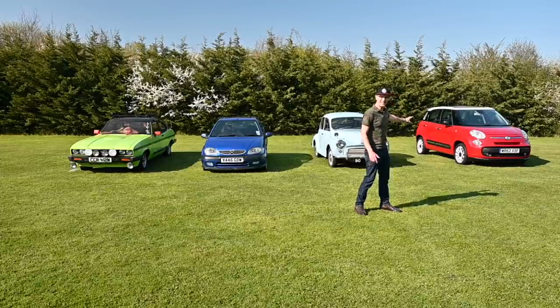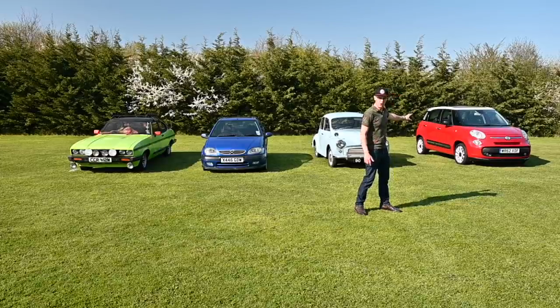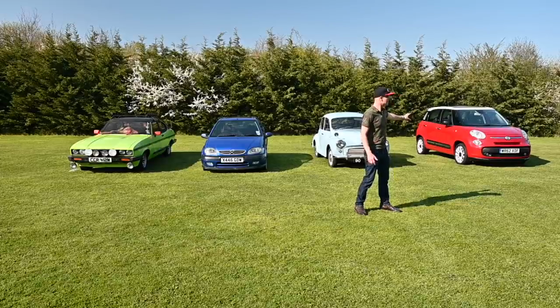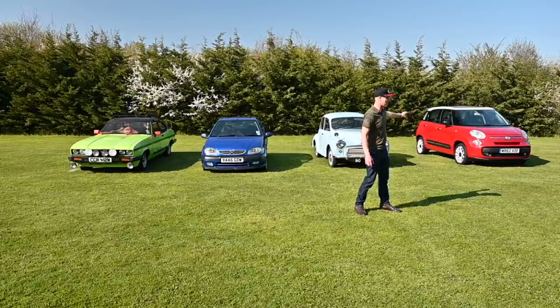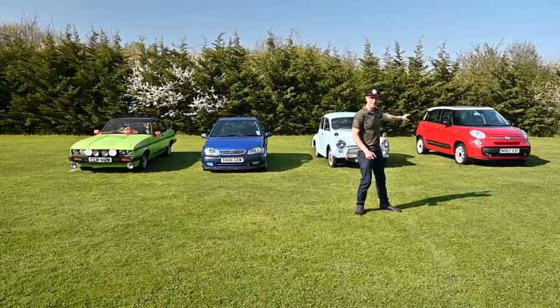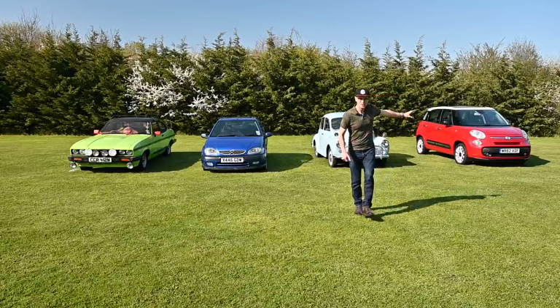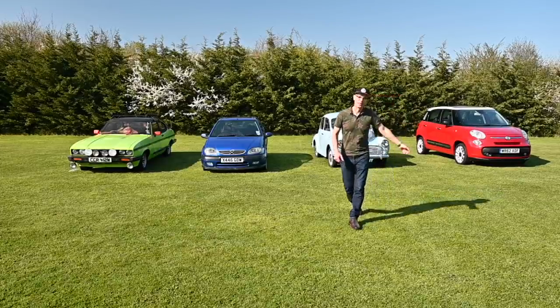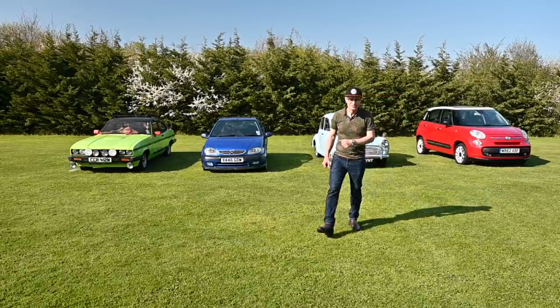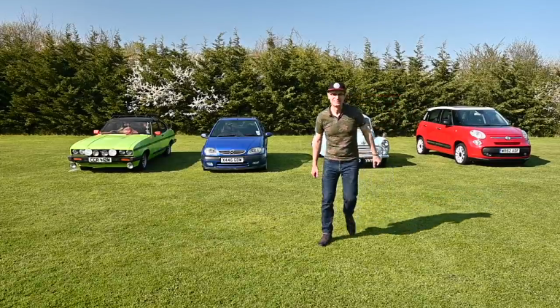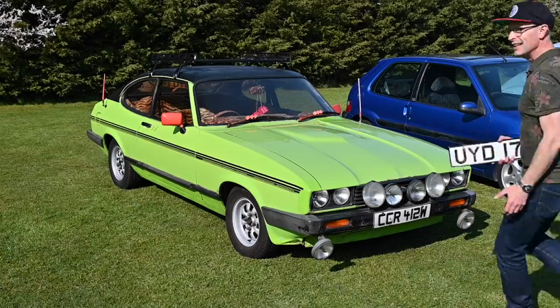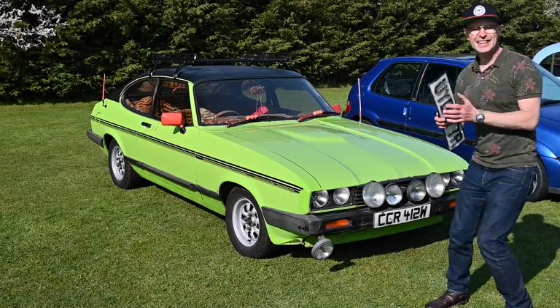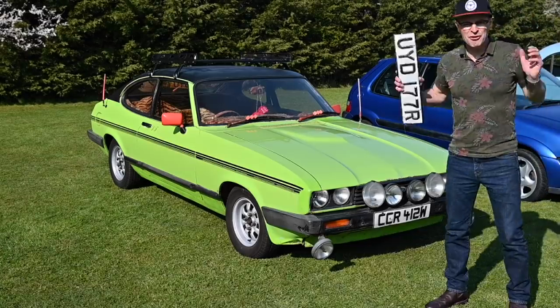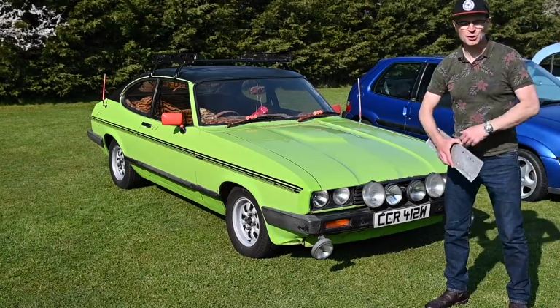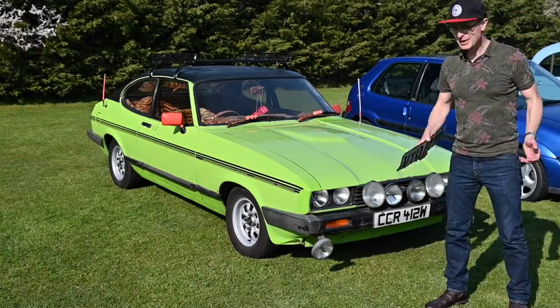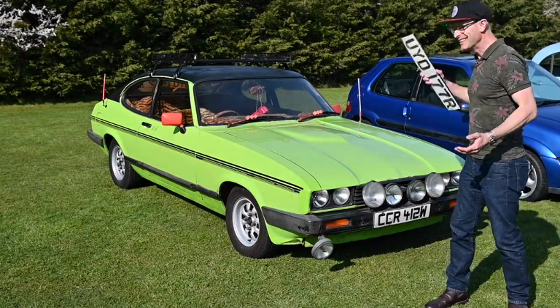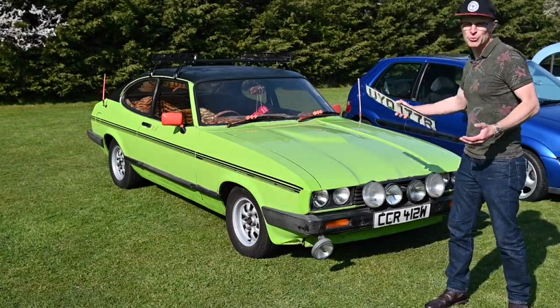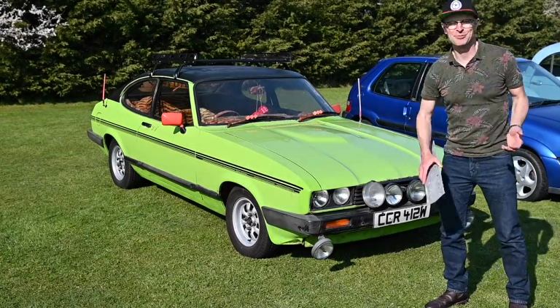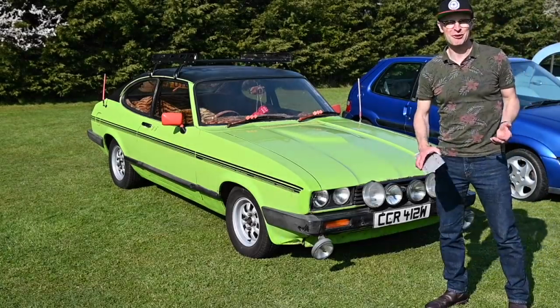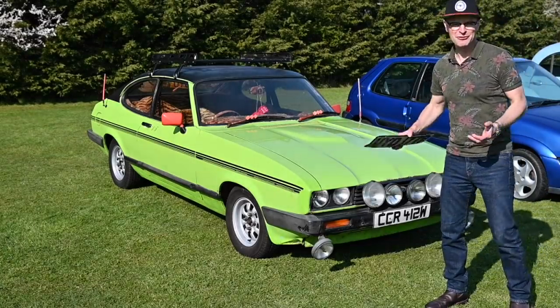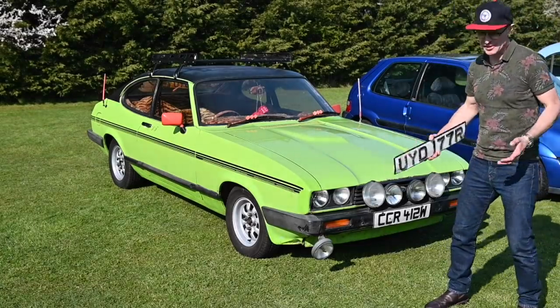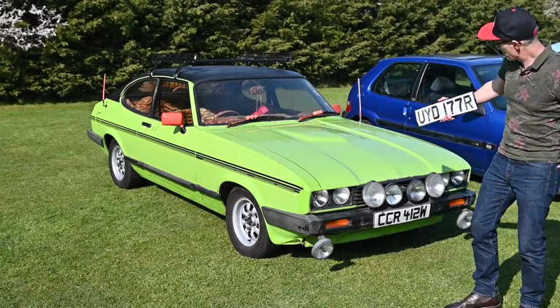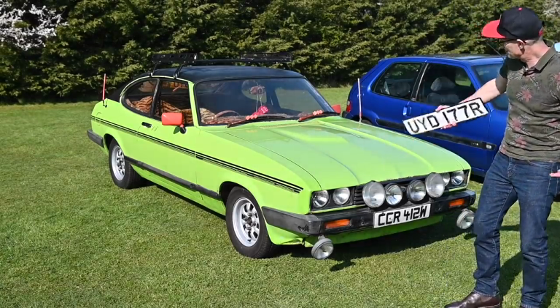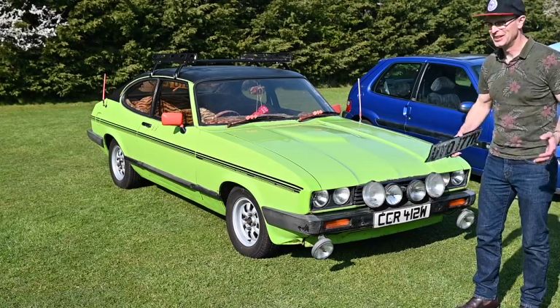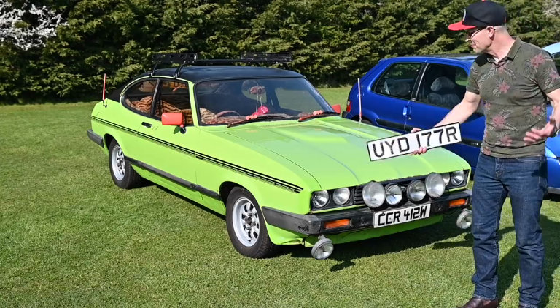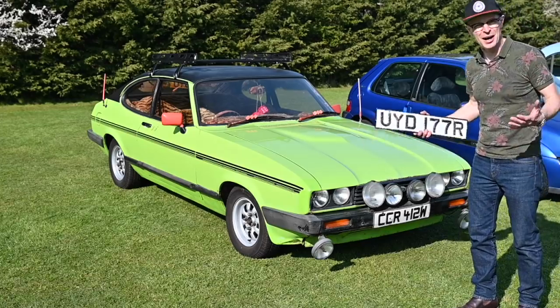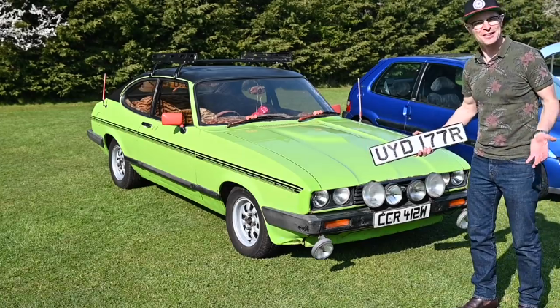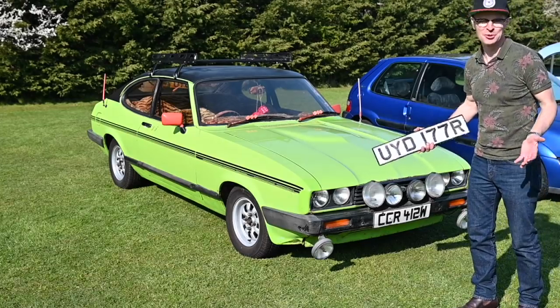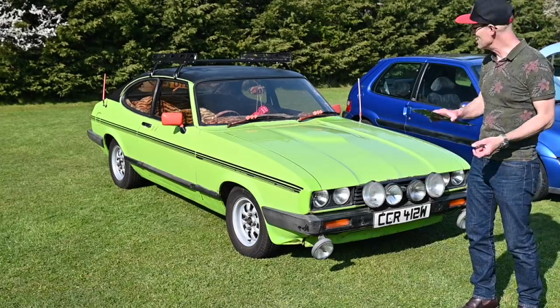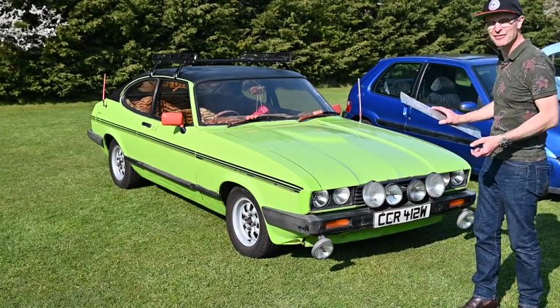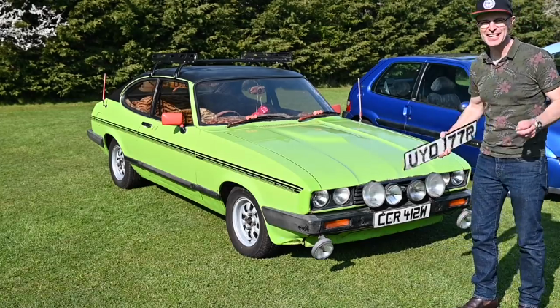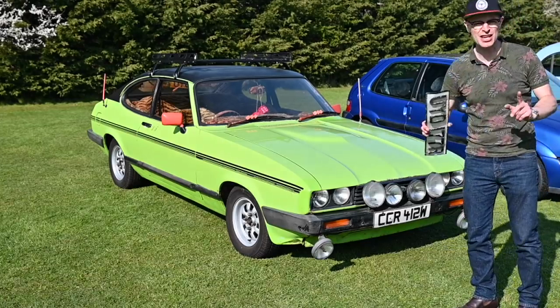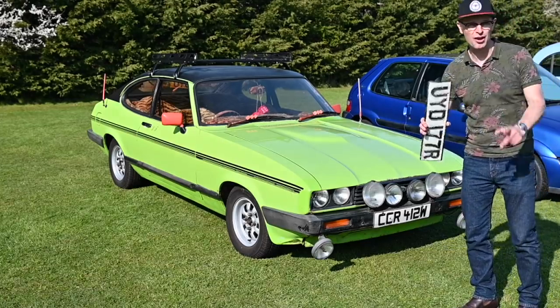It's enormous, isn't it, when you look at the thing? It looks small on camera. First of all, here we have Del Boy's Capri from Only Fools and Horses — the Prattmobile. The most unpleasant Ford Capri you have ever seen in your life.